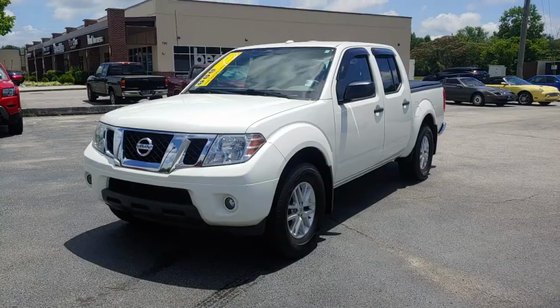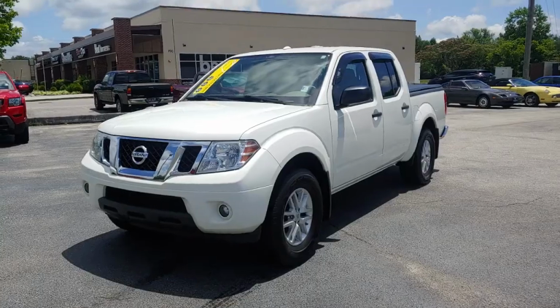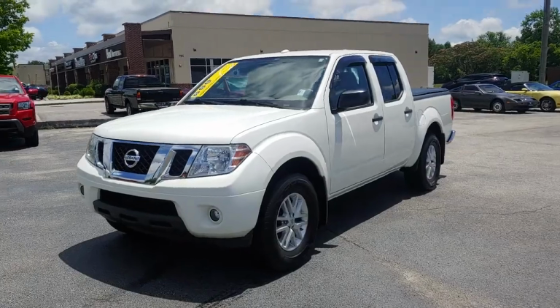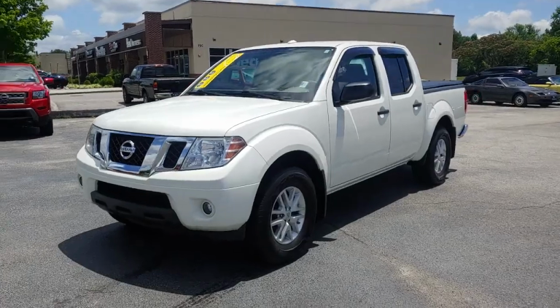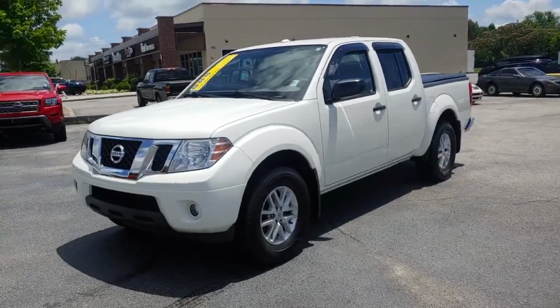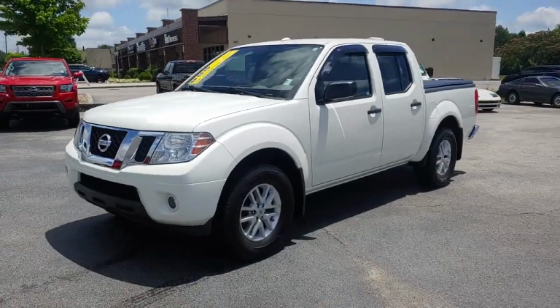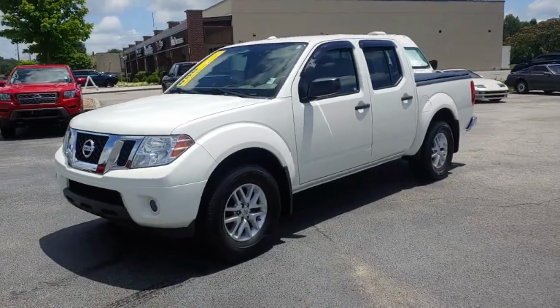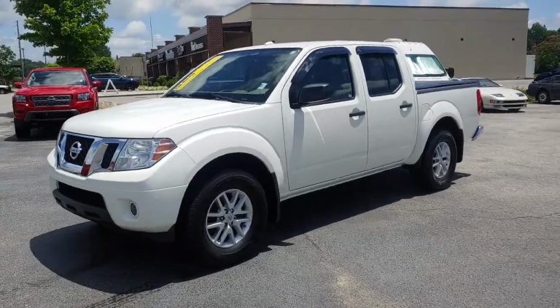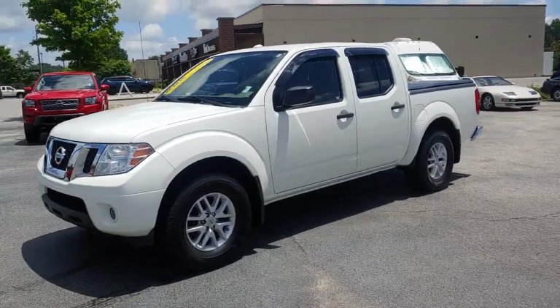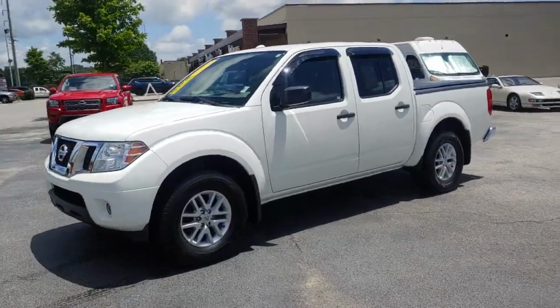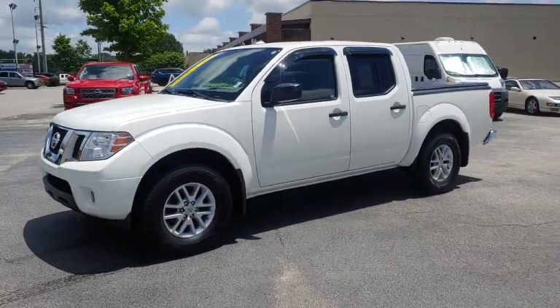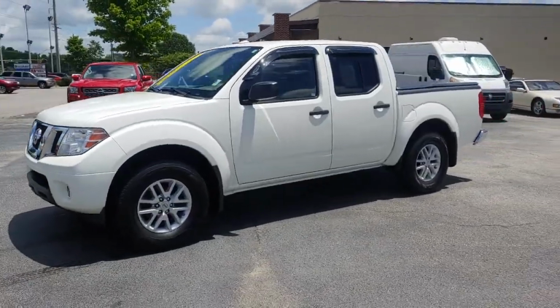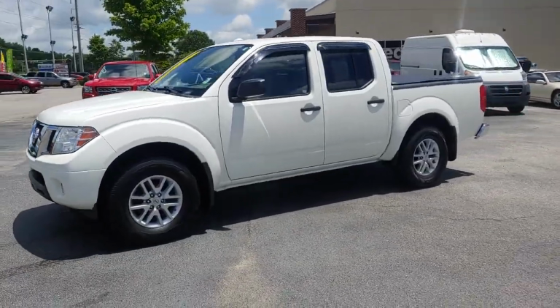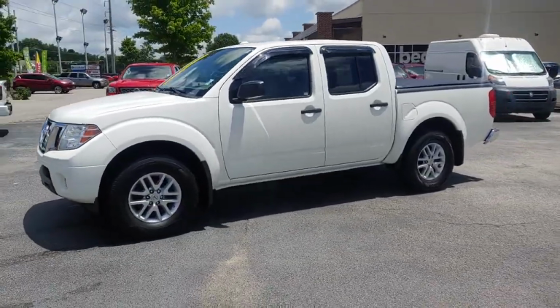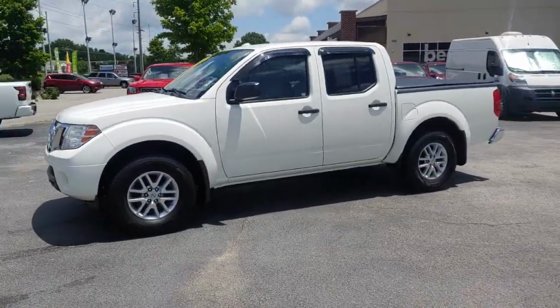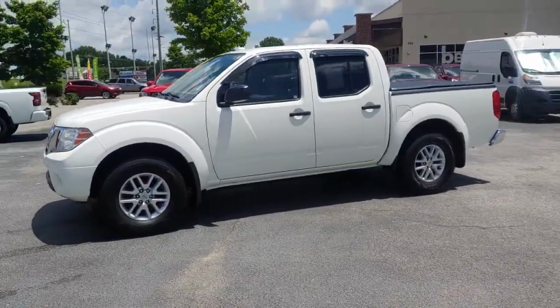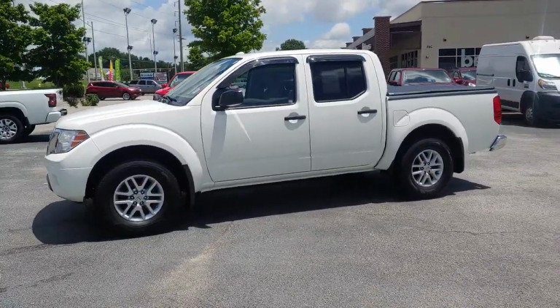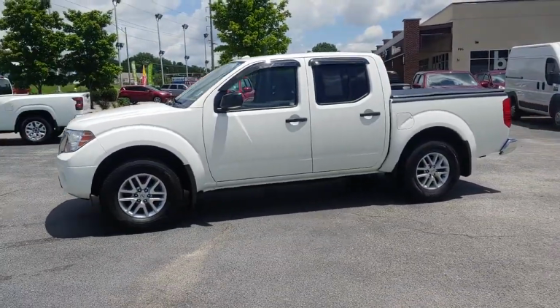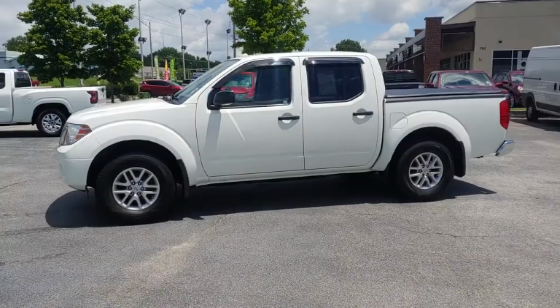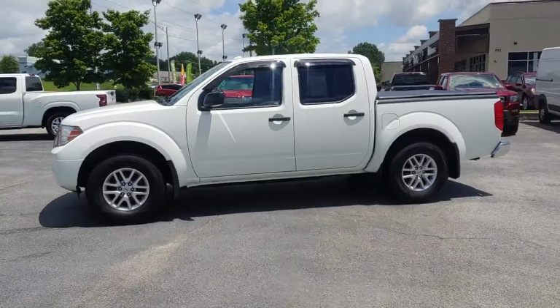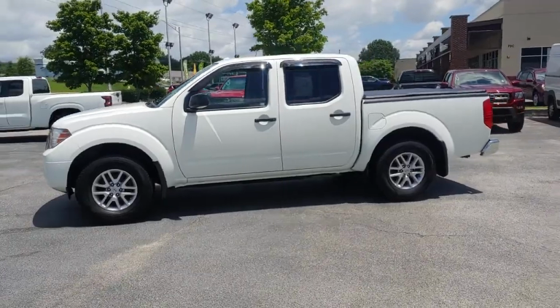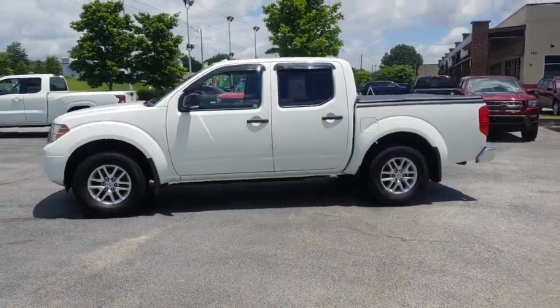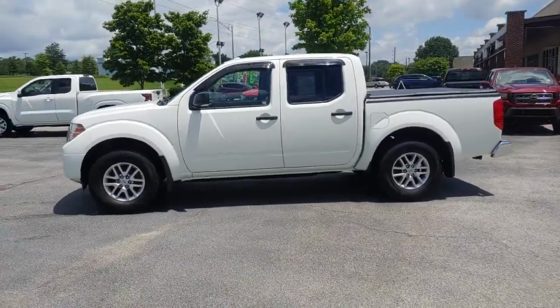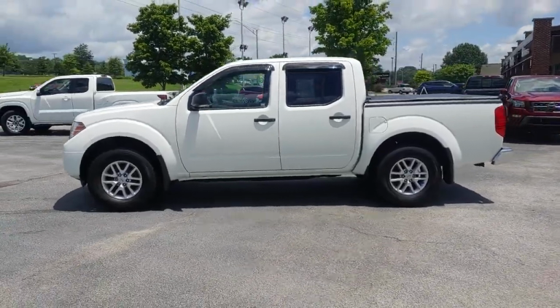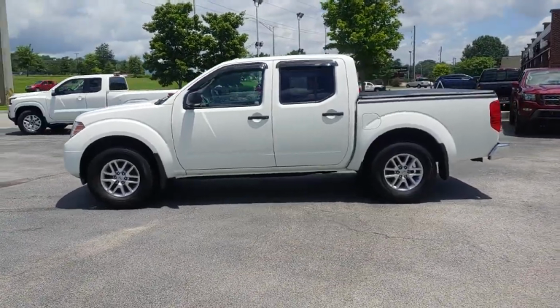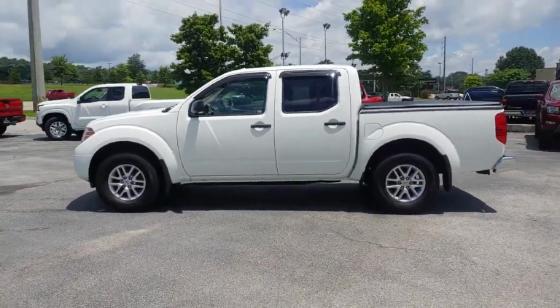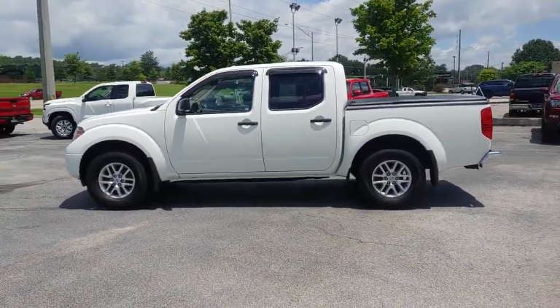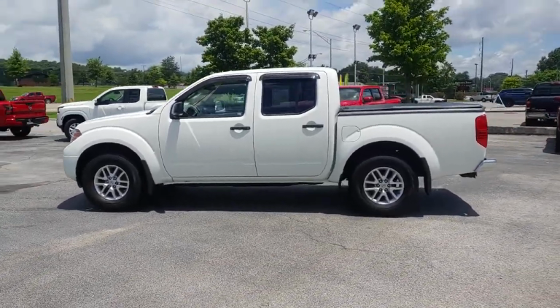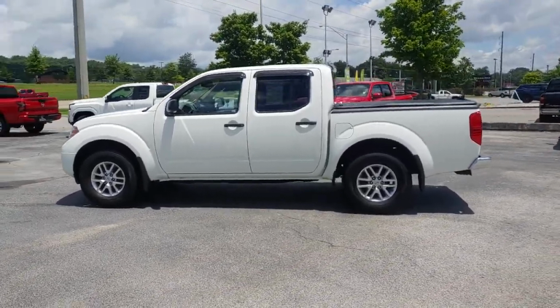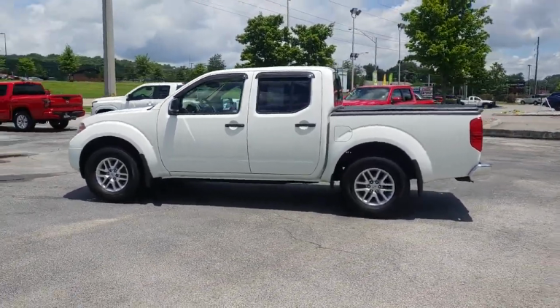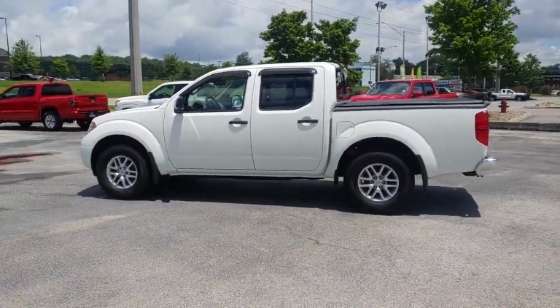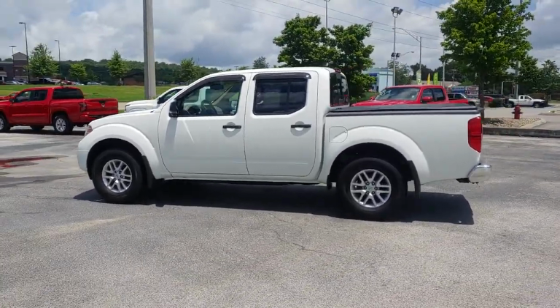You're going to love the 2017 Nissan Frontier. This vehicle is an outstanding buy with fewer than 50,000 miles on the odometer.